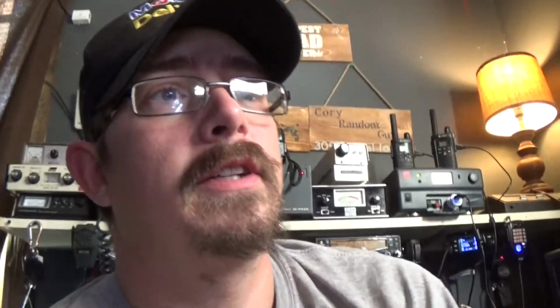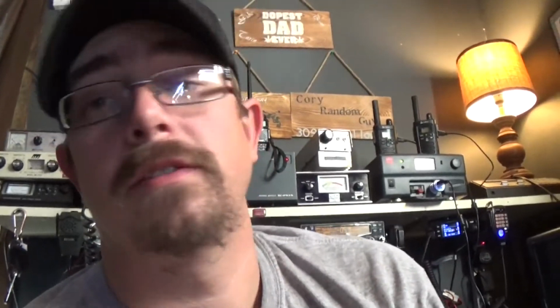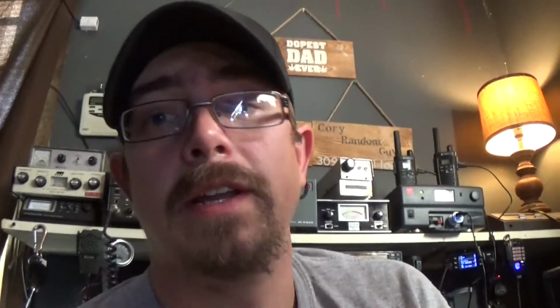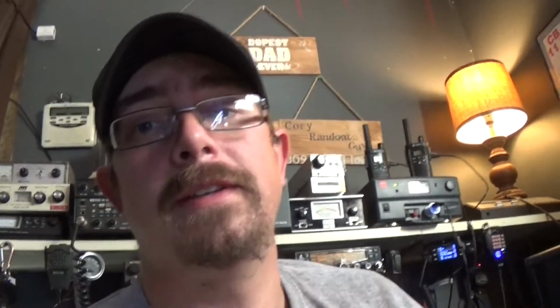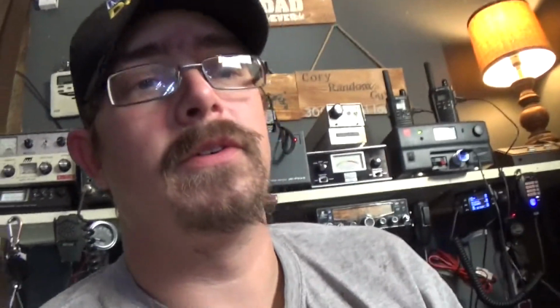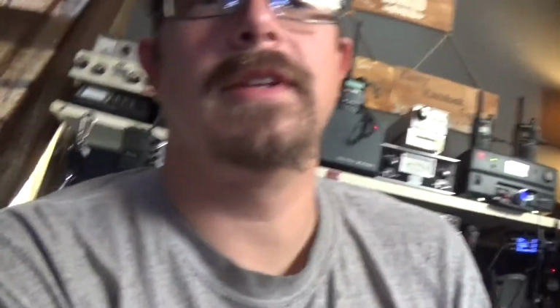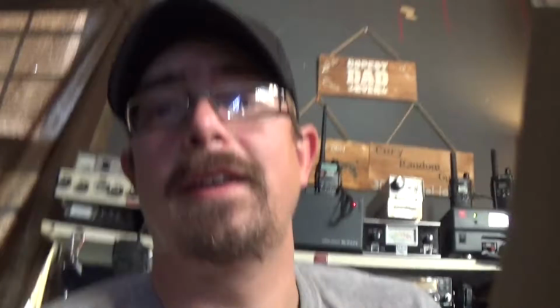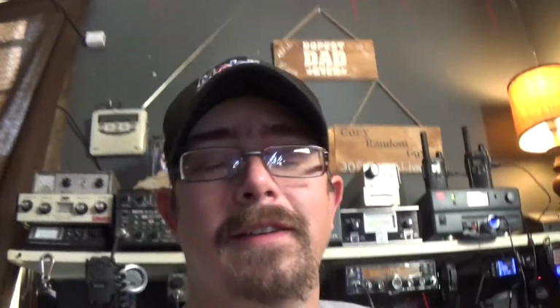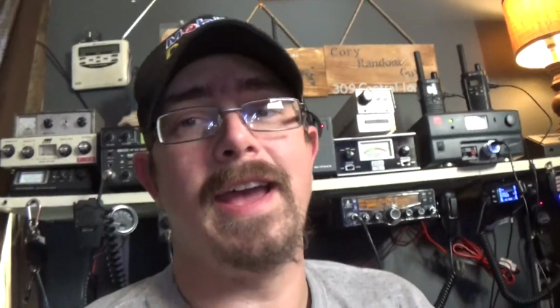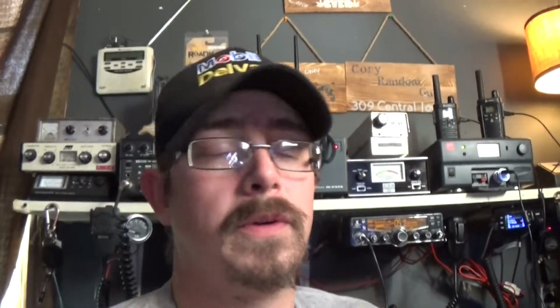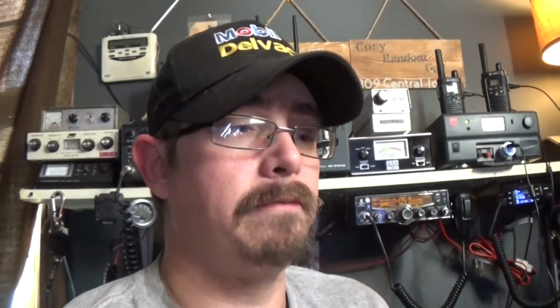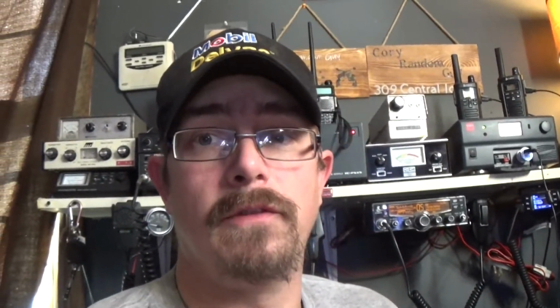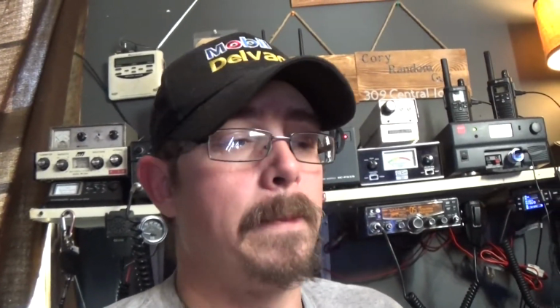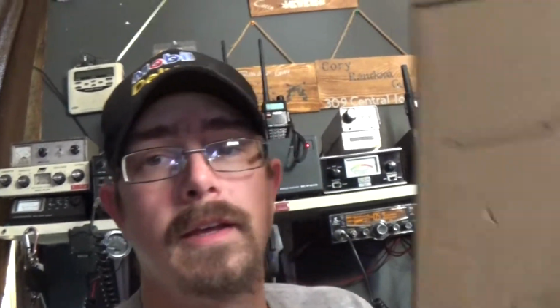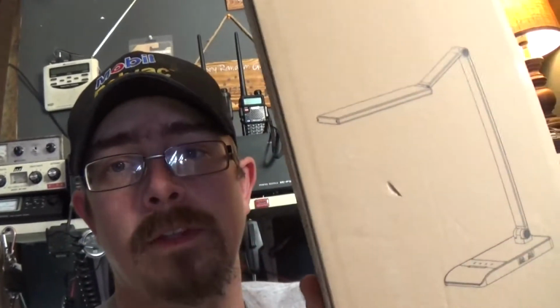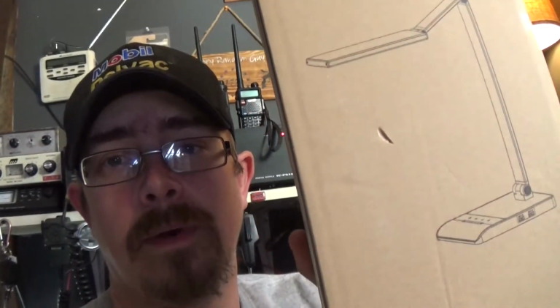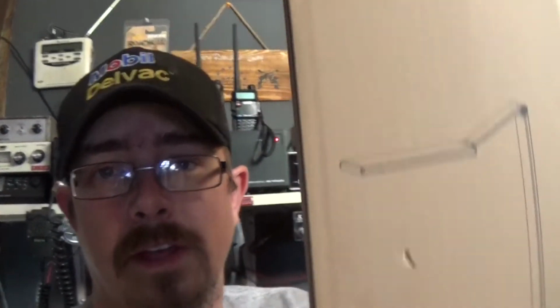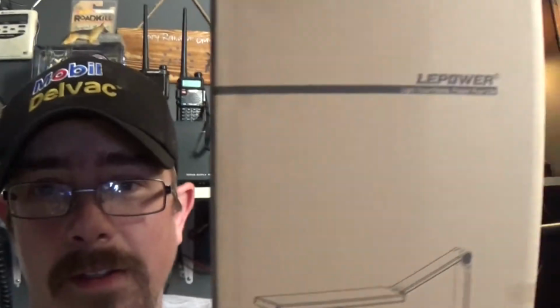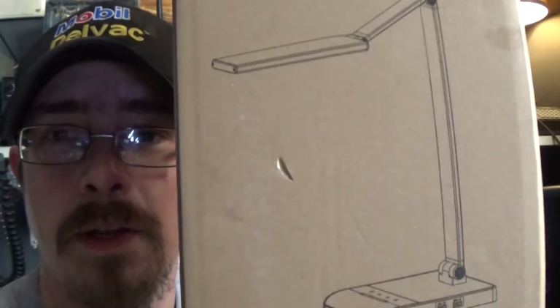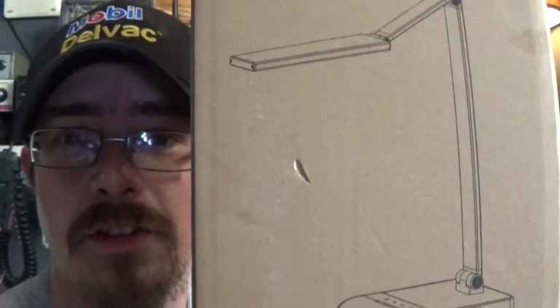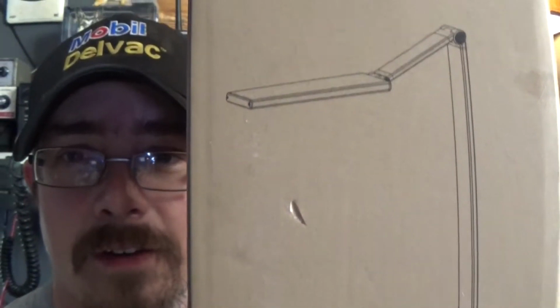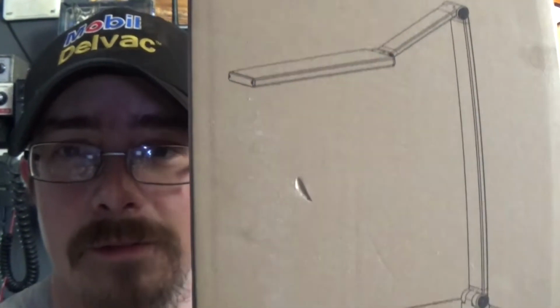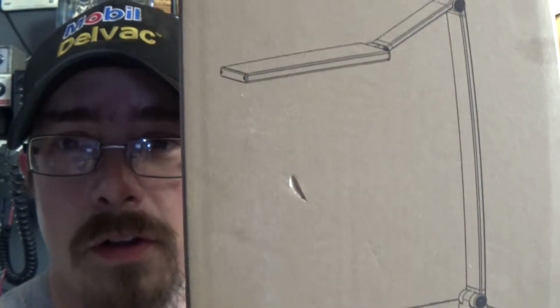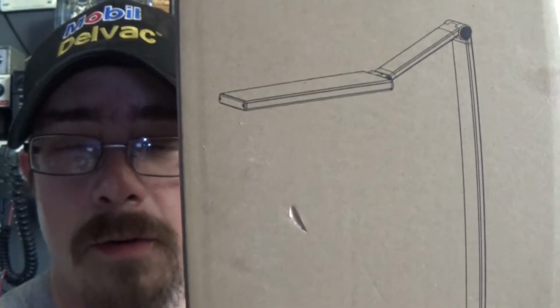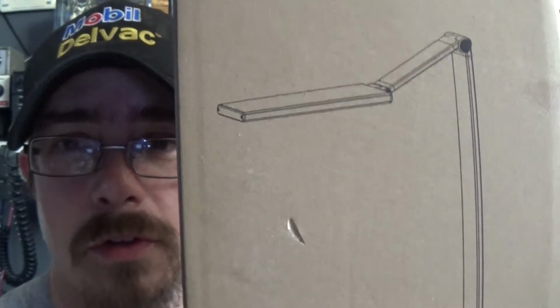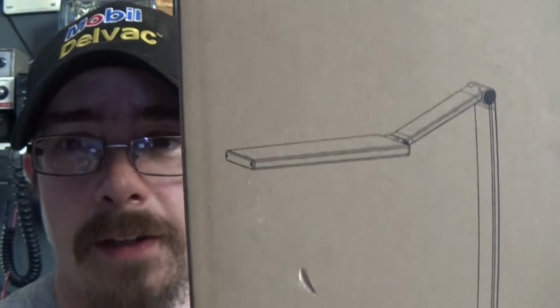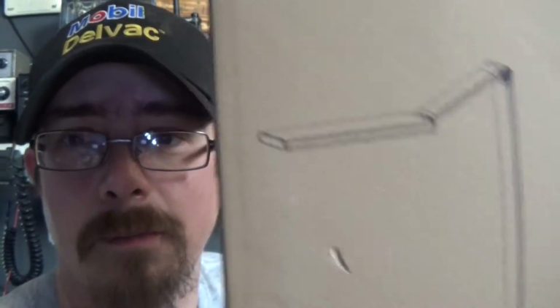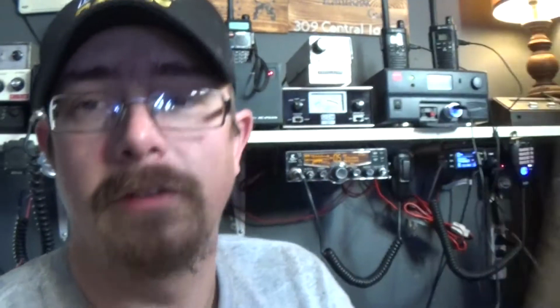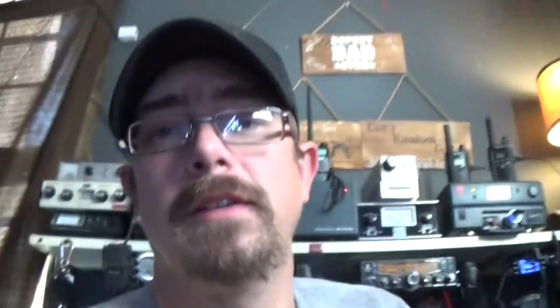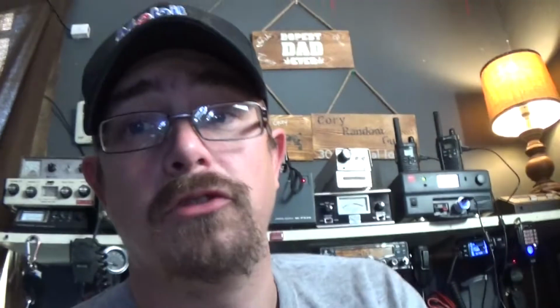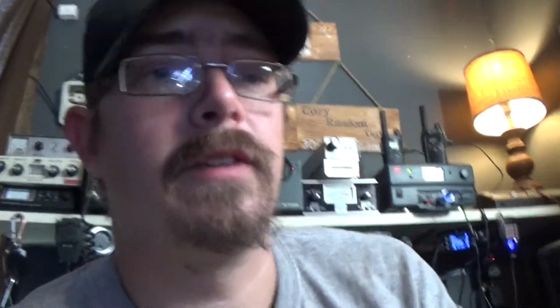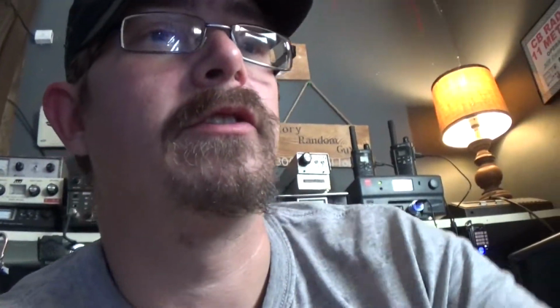Let's take a look at the box — I've already opened it because I had to do a video for them. So this is the box it'll come in. It's got a three-position head on it: one long arm, one short arm, and then the head can be positioned. I'll show you guys that here in just a second.